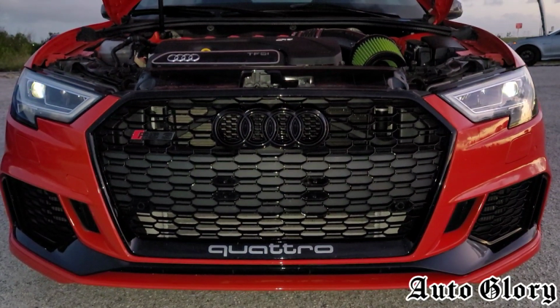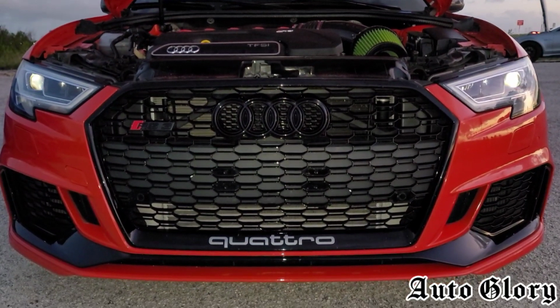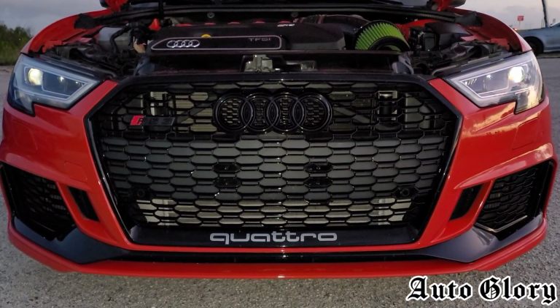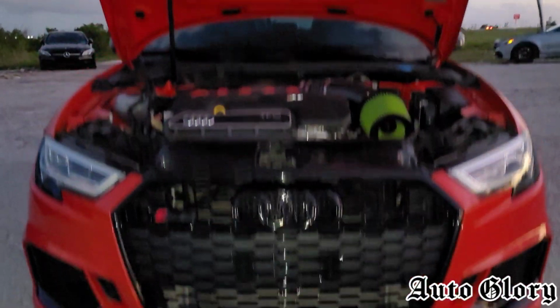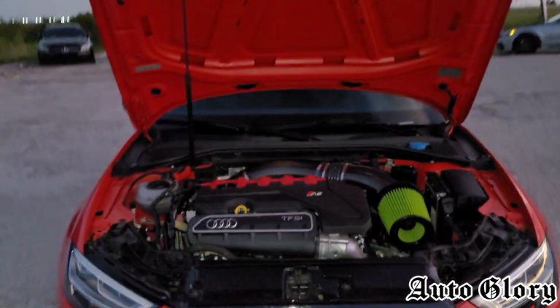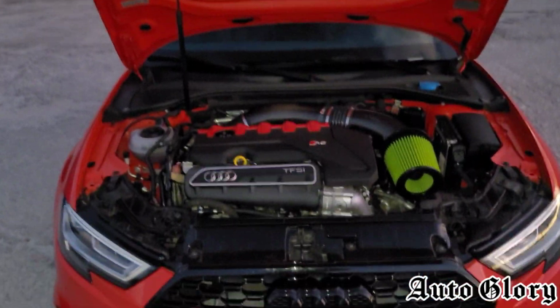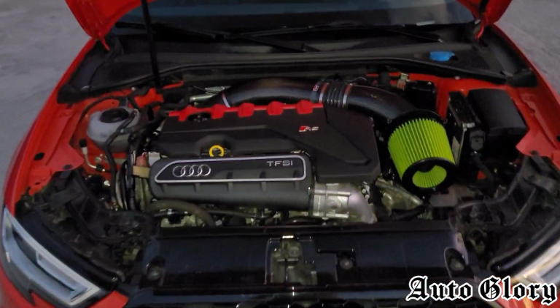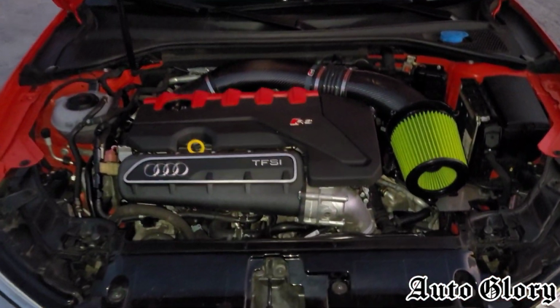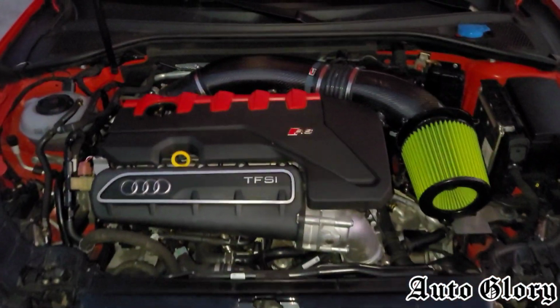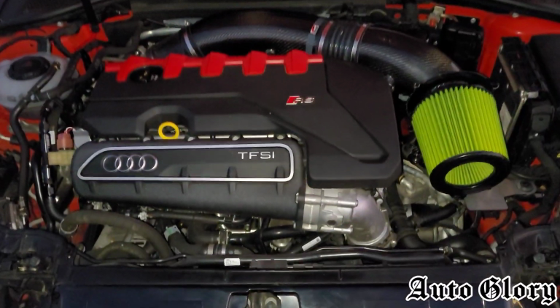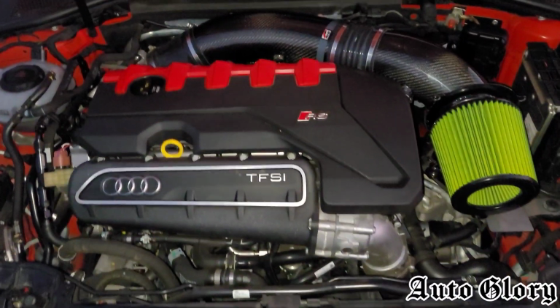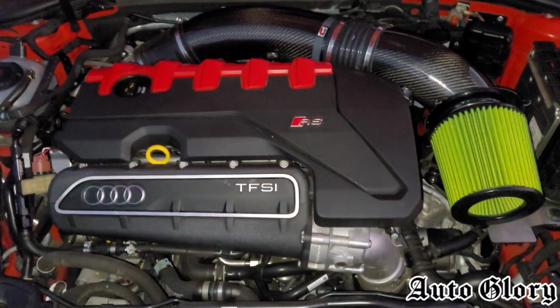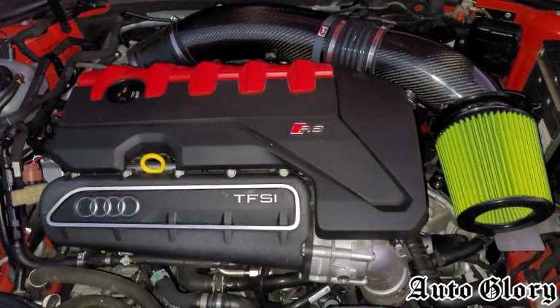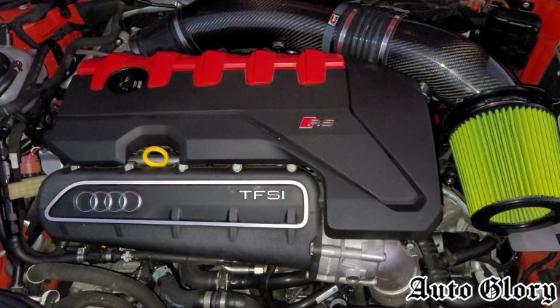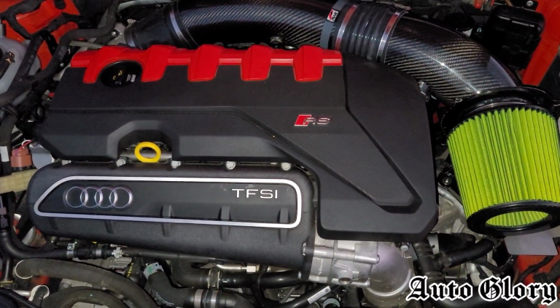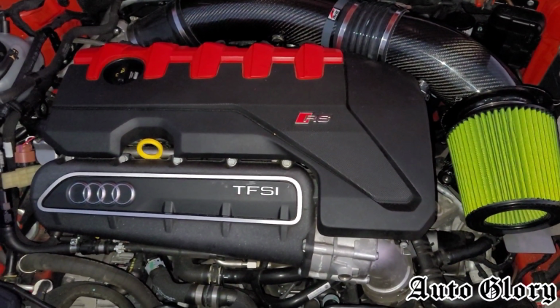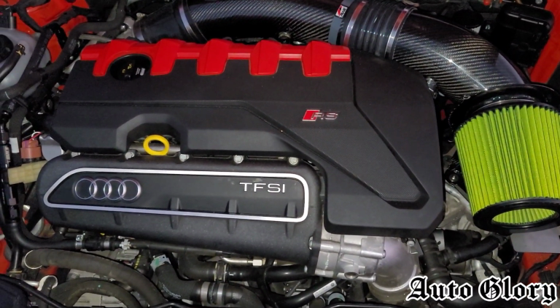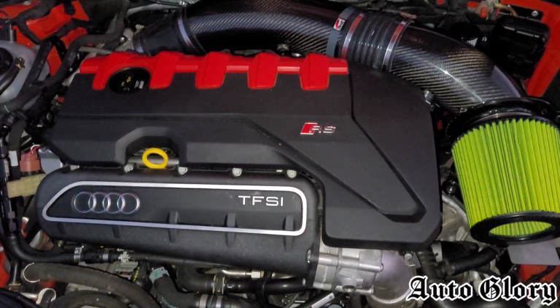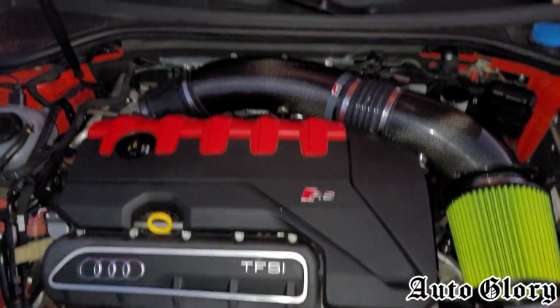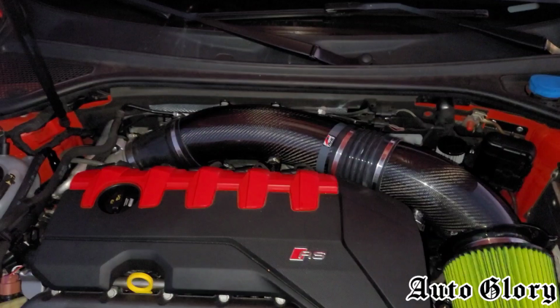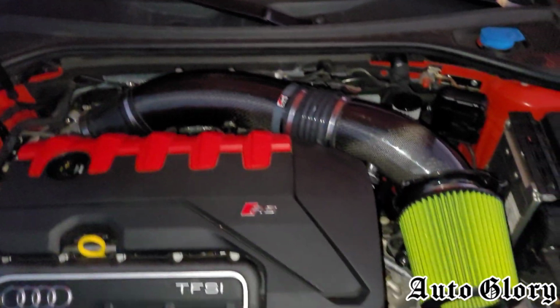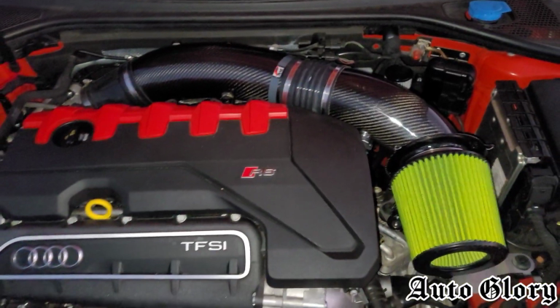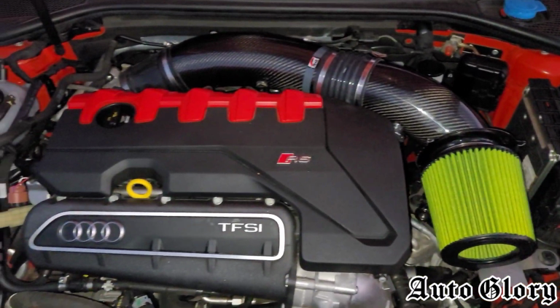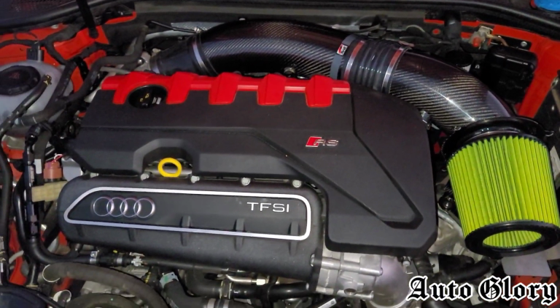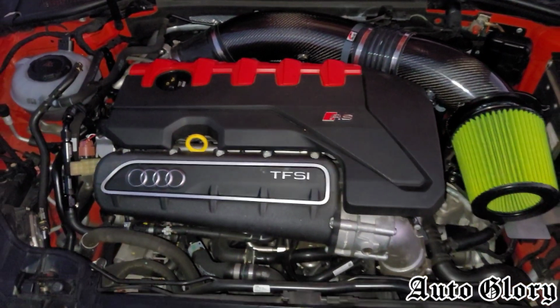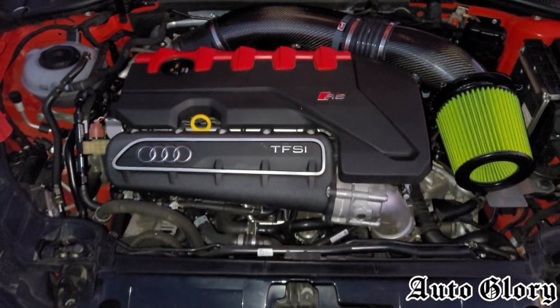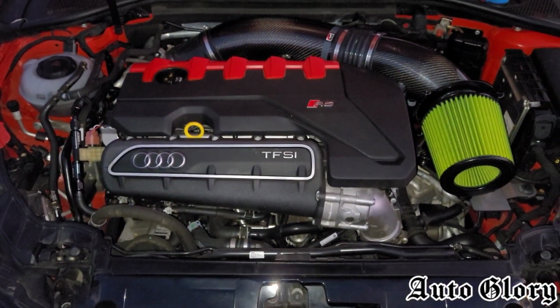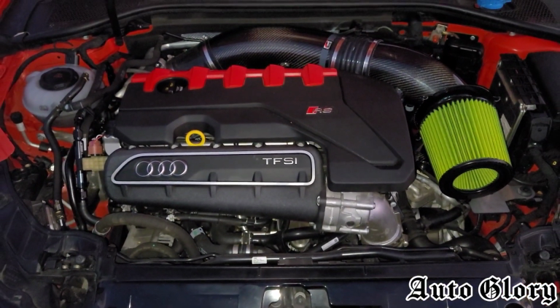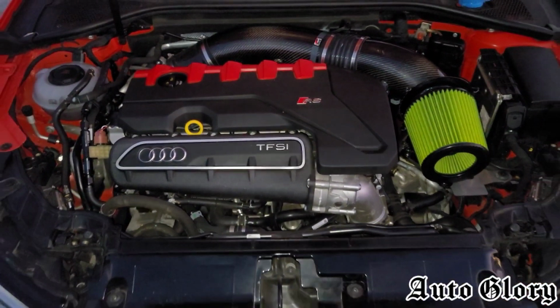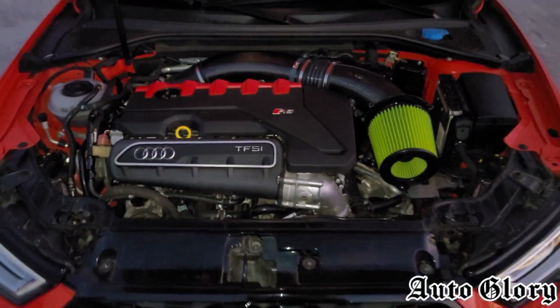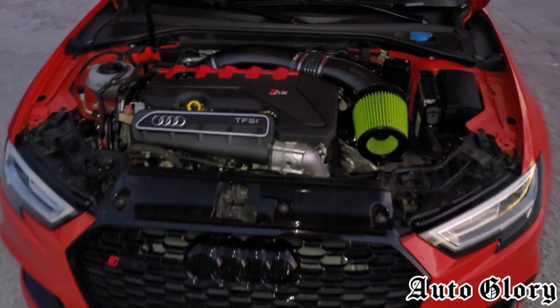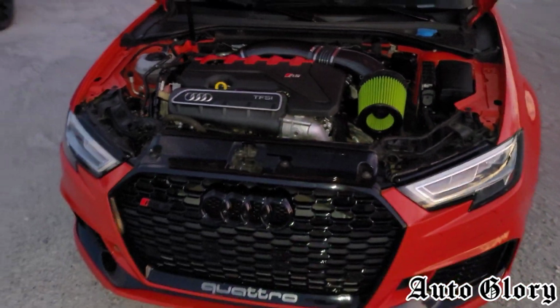Now you guys are familiar with this car on the channel. Showing you a little bit under the hood — this car has a complete full bolt-on Audi RS3 turbo inlet intake and a full exhaust system, an upgrade intercooler kit, running on E85.